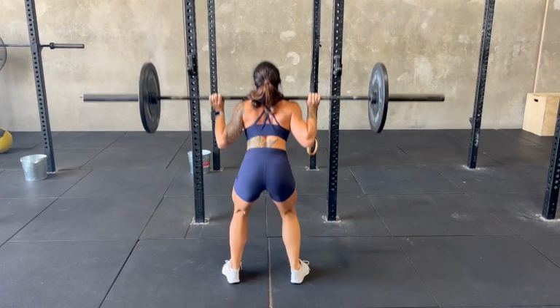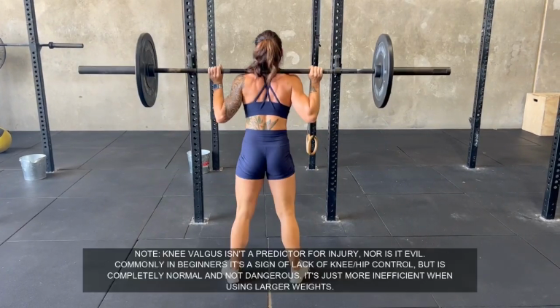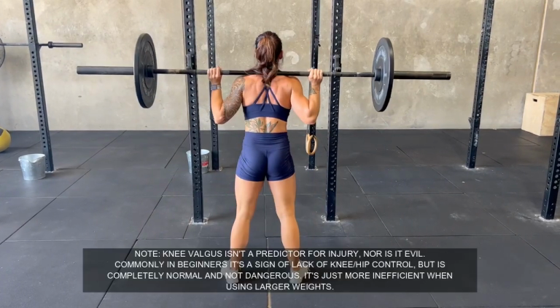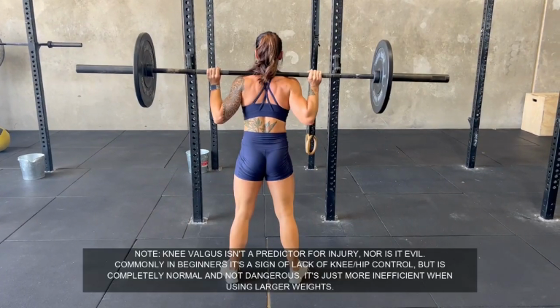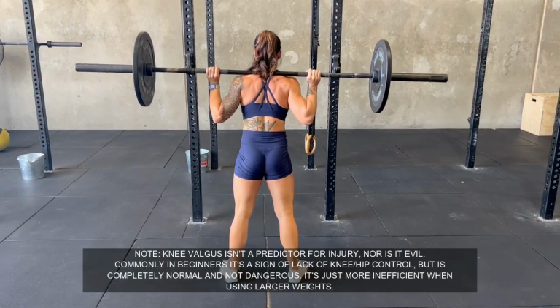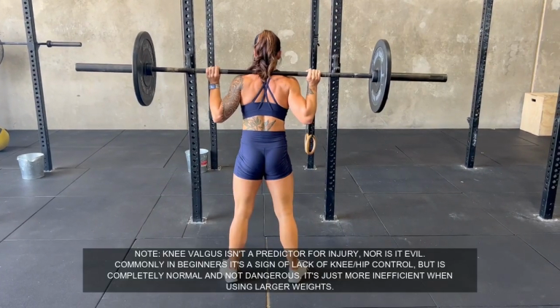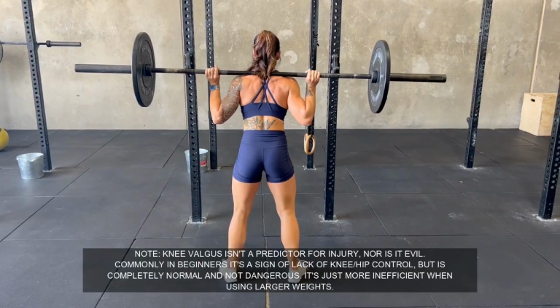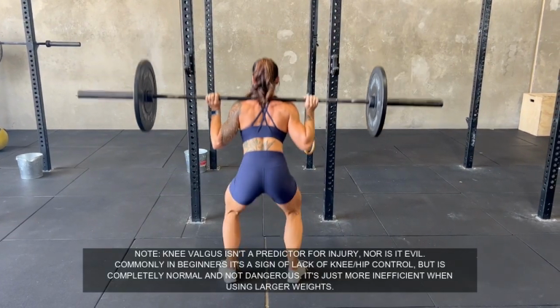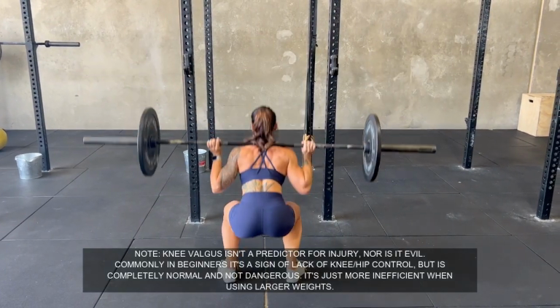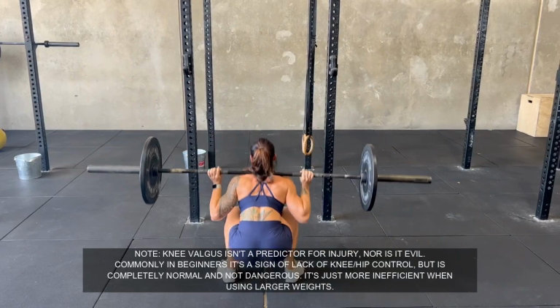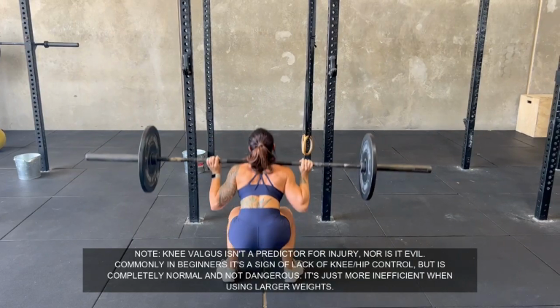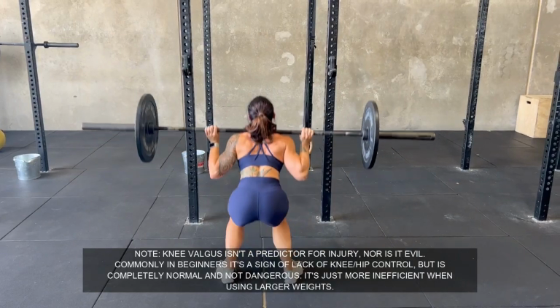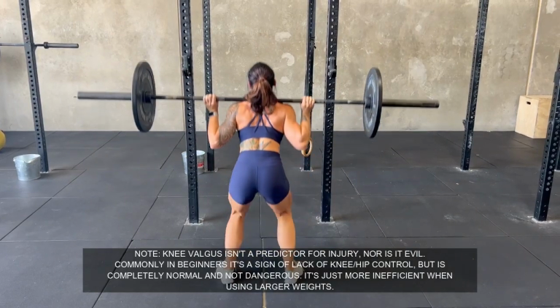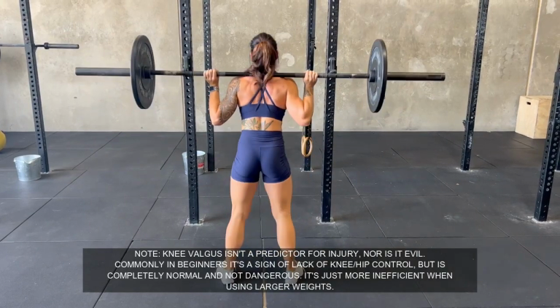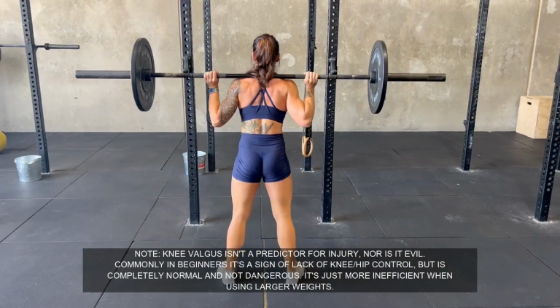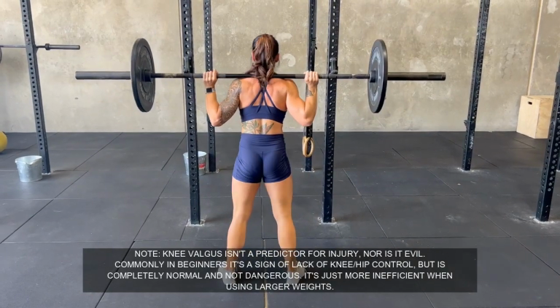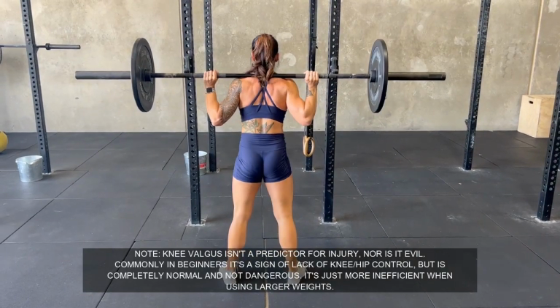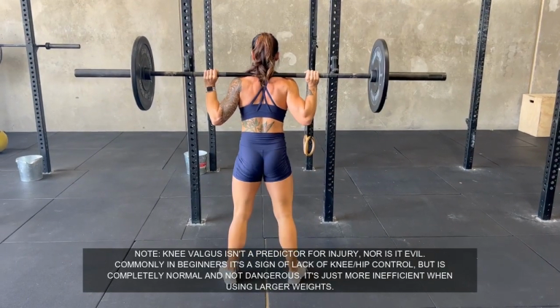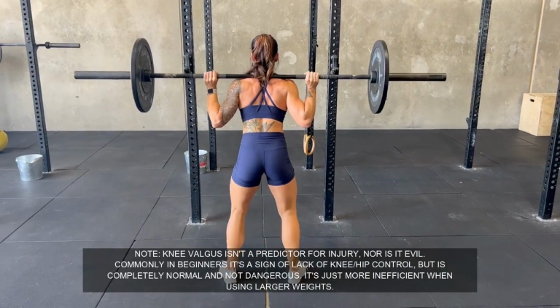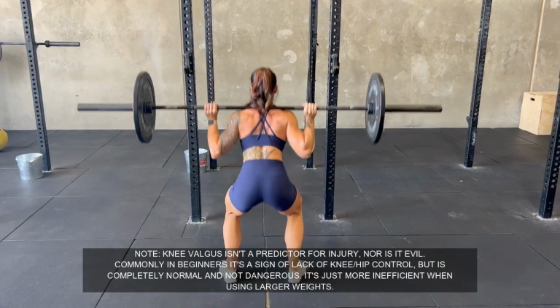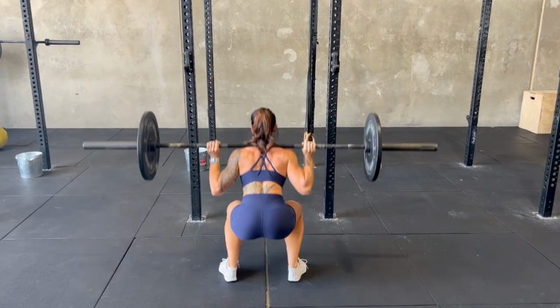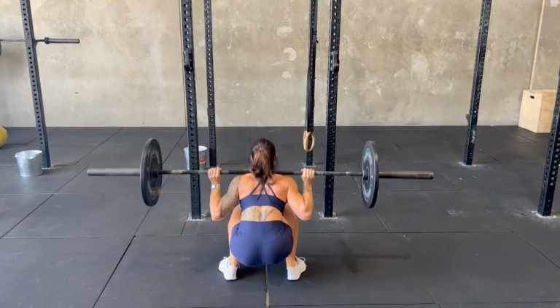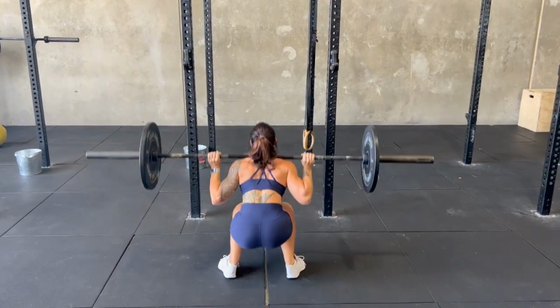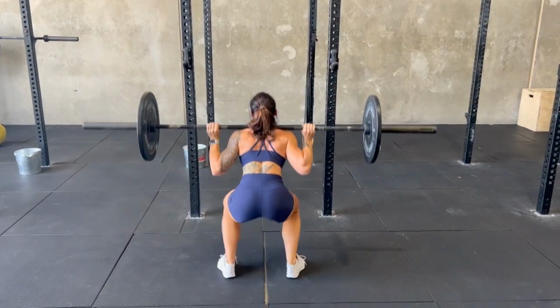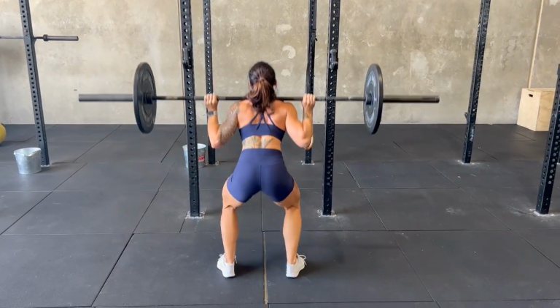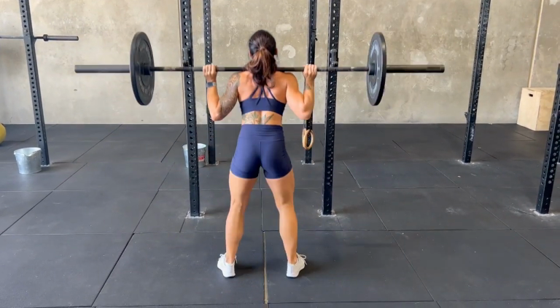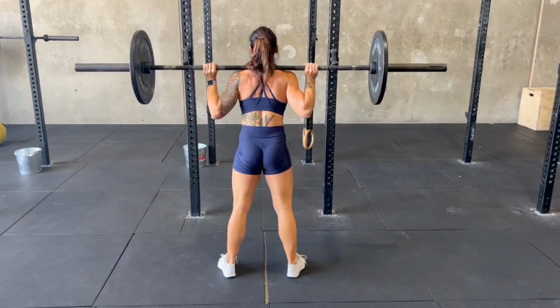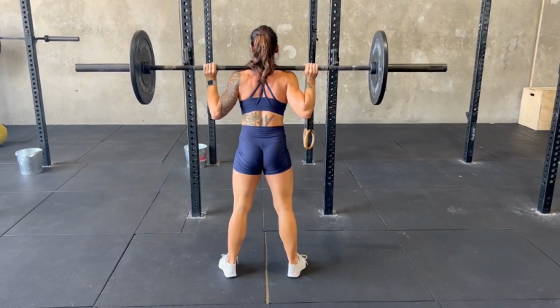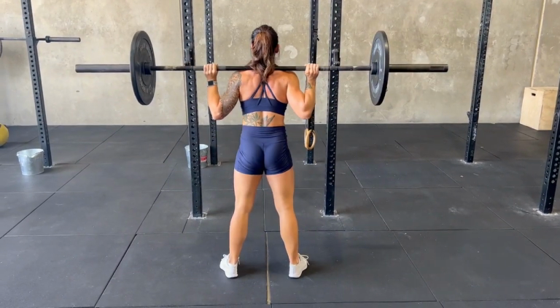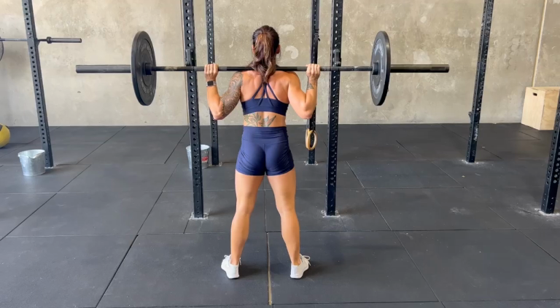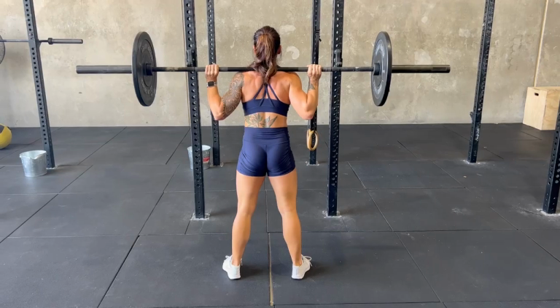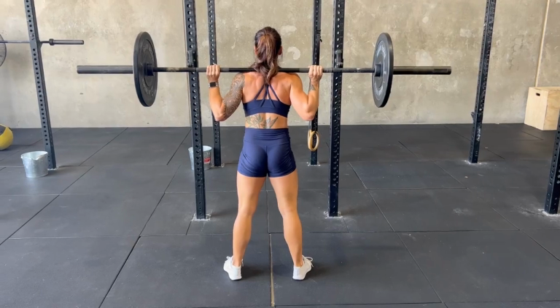Tammy demonstrates this as she descends — she maintains her knee position before she loses control and goes into knee valgus on the upwards phase of the squat.